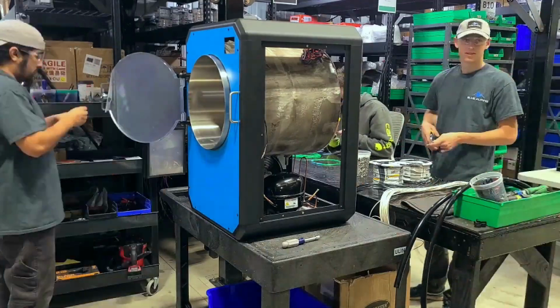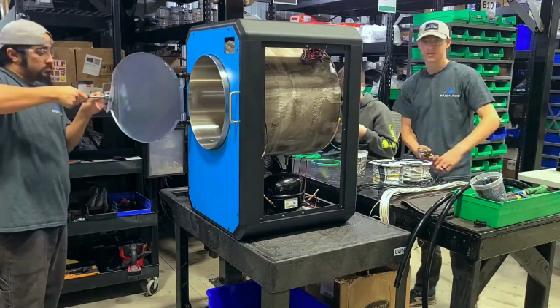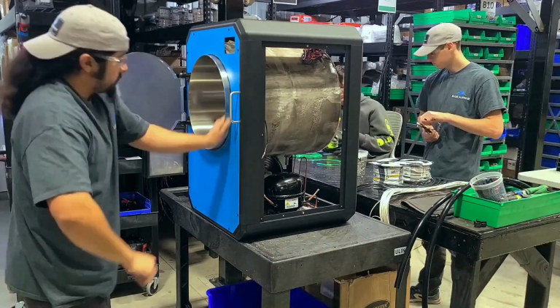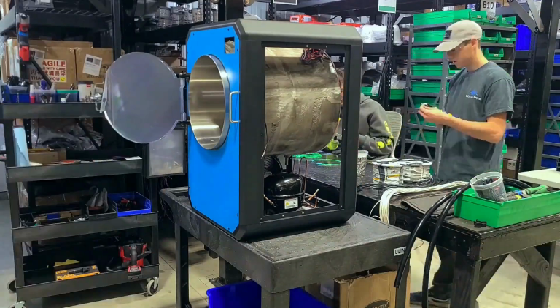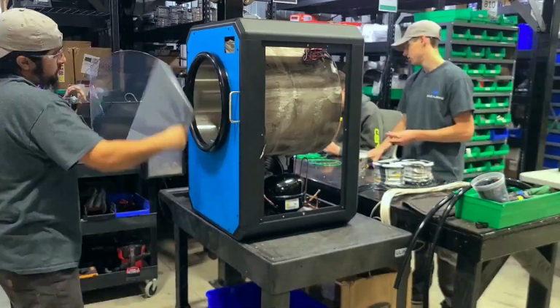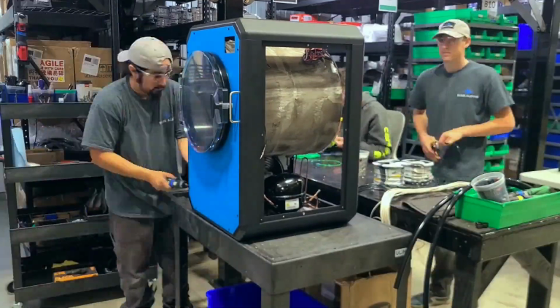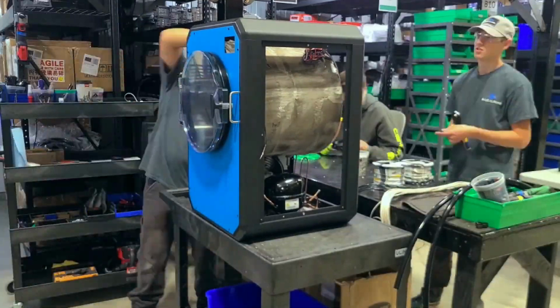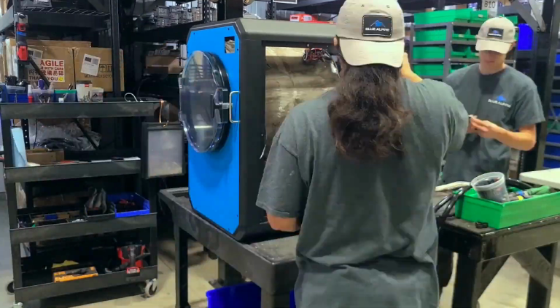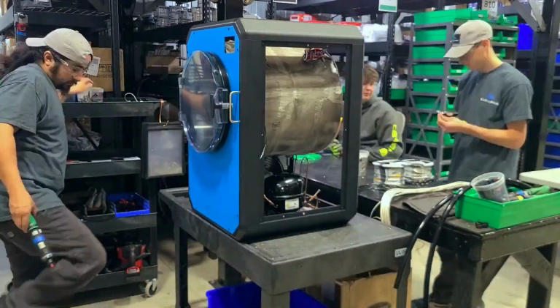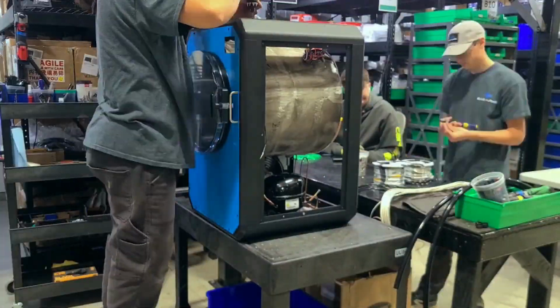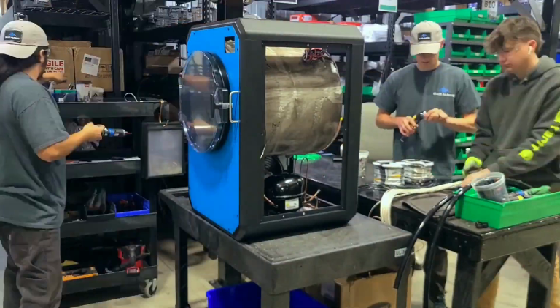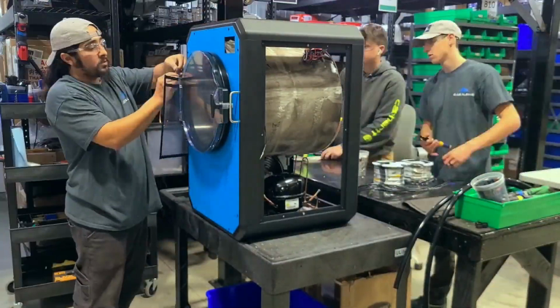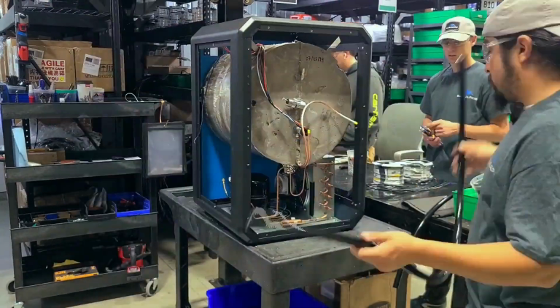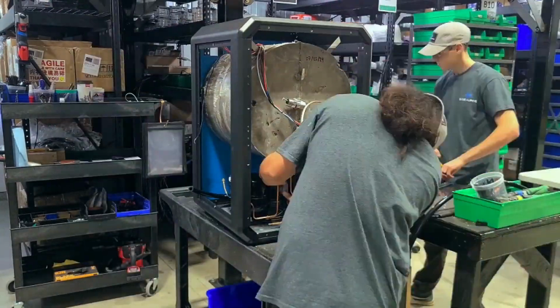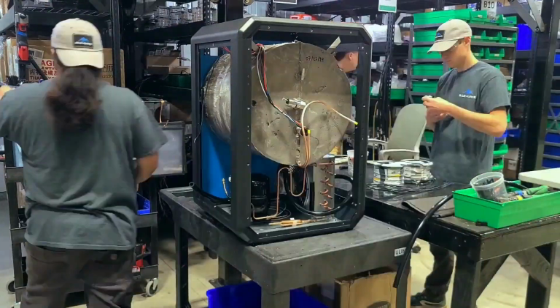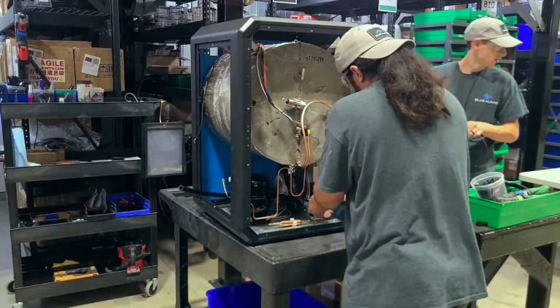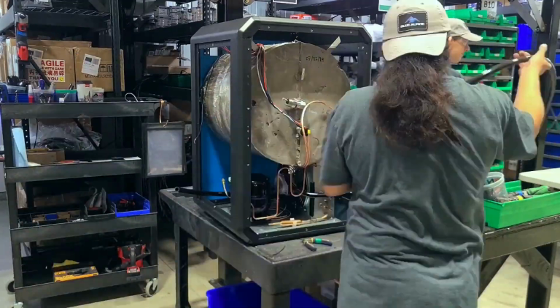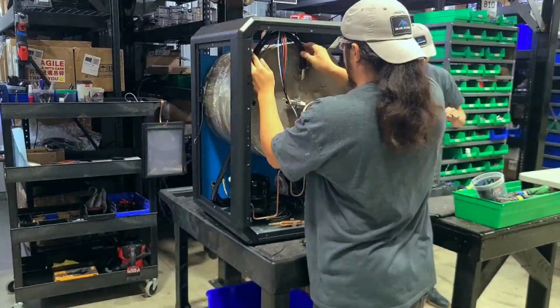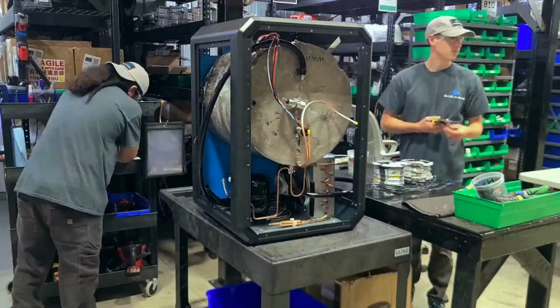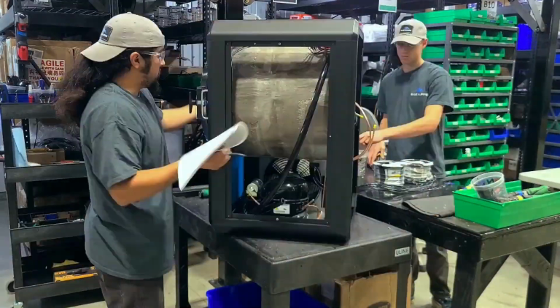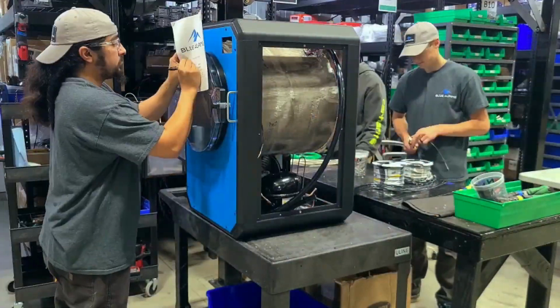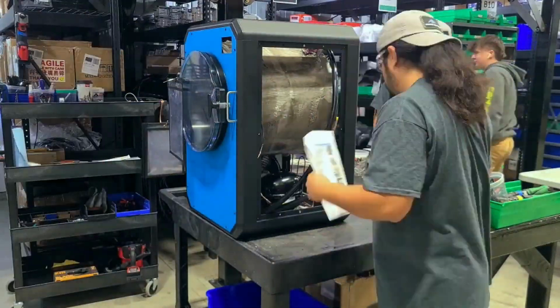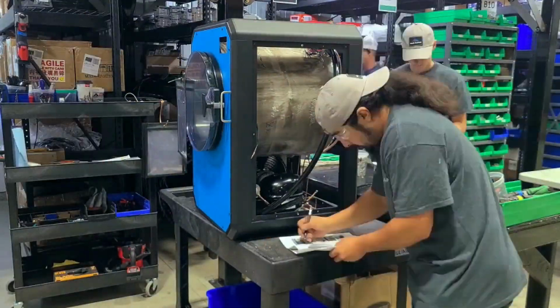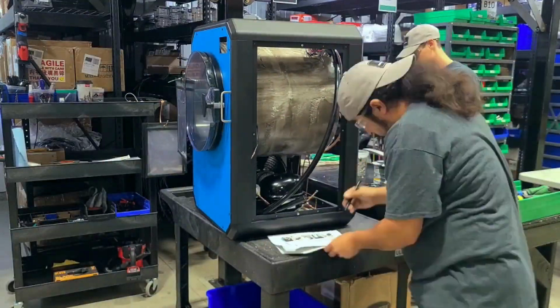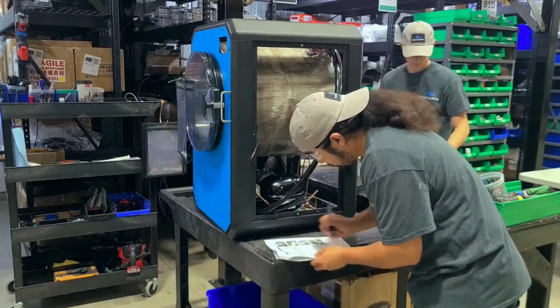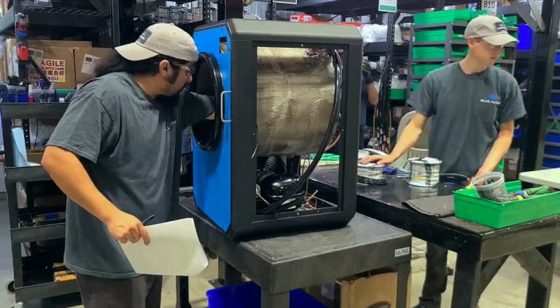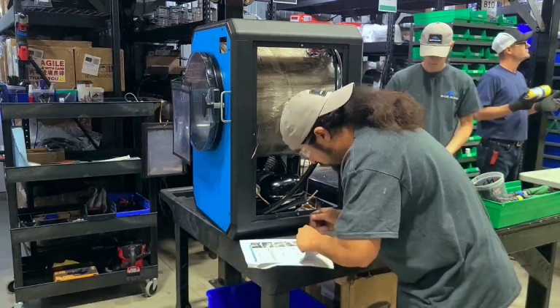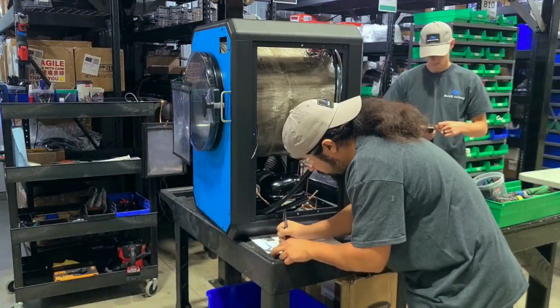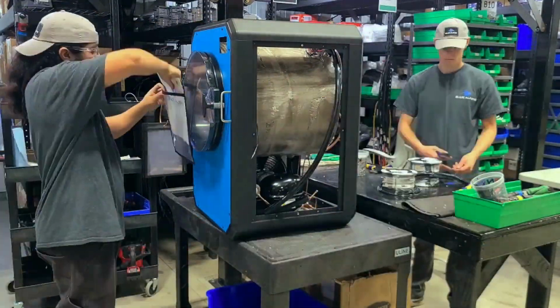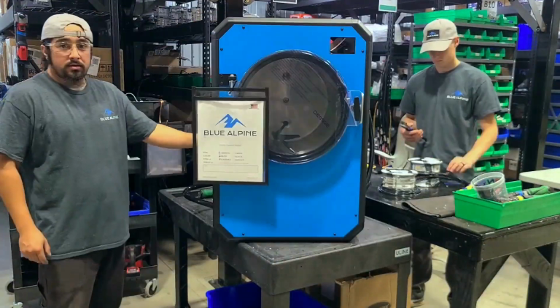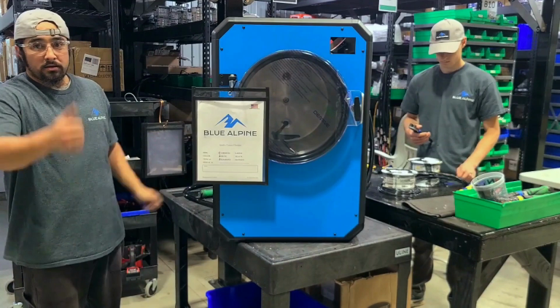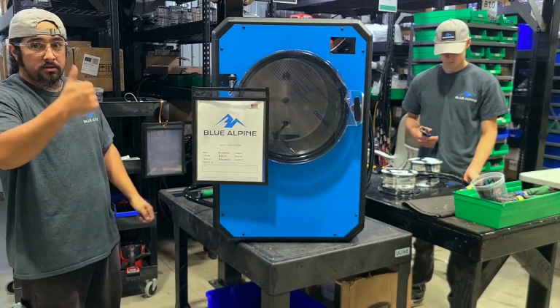From start to finish it takes about two days to finish one freeze dryer. We follow the Toyota method — quality must come first — and our philosophy is that if we can take care of quality then customer service will be a lot easier down the road.